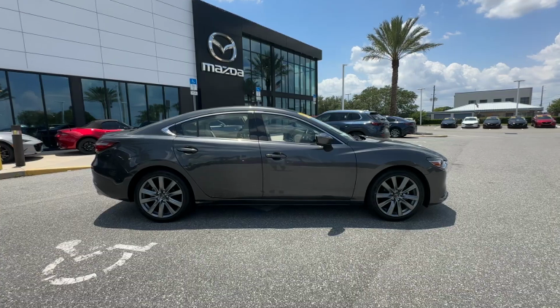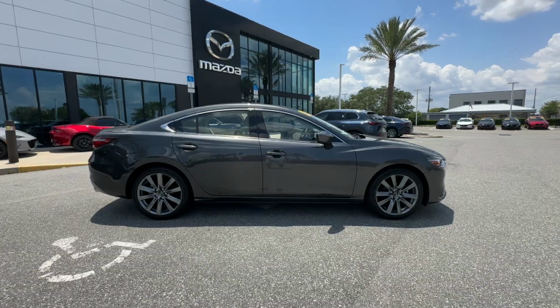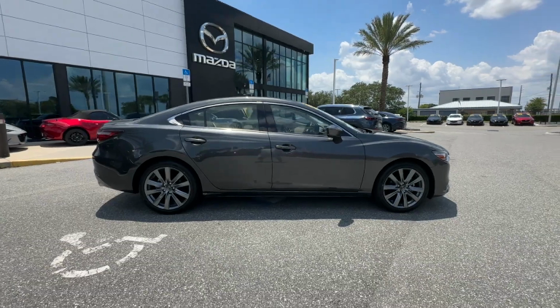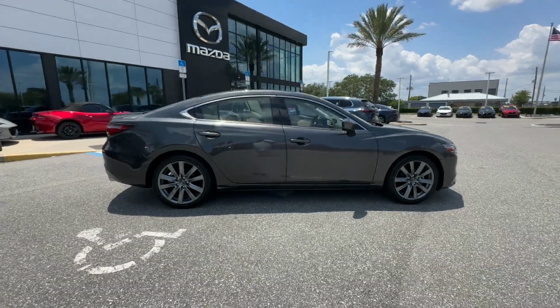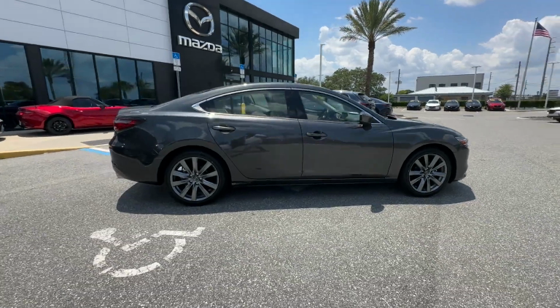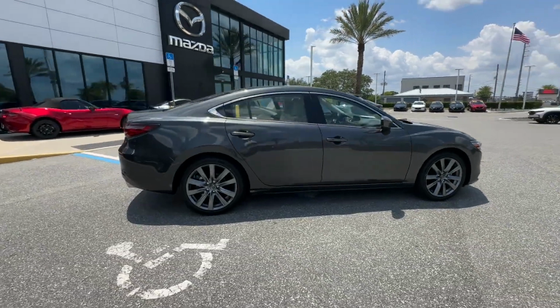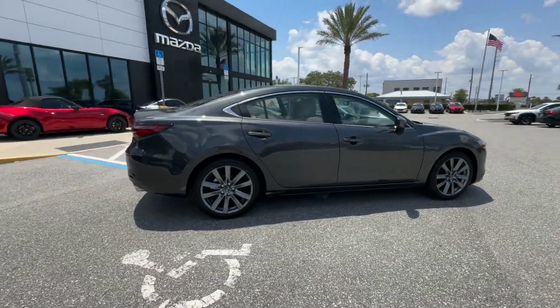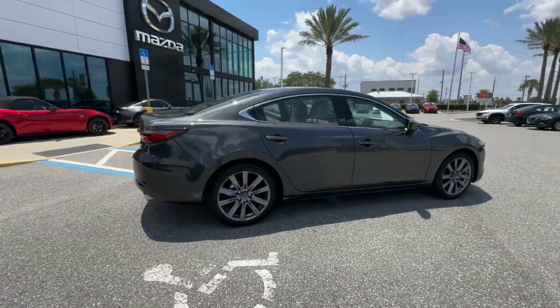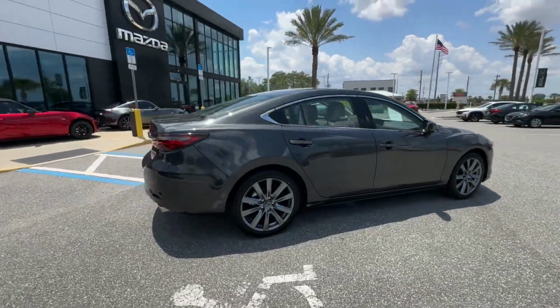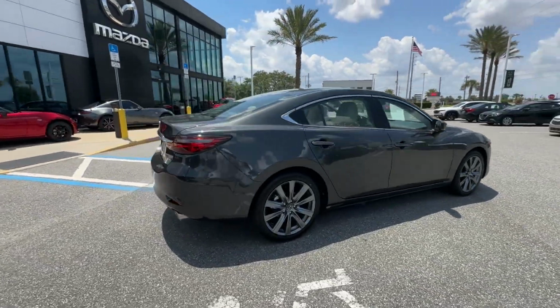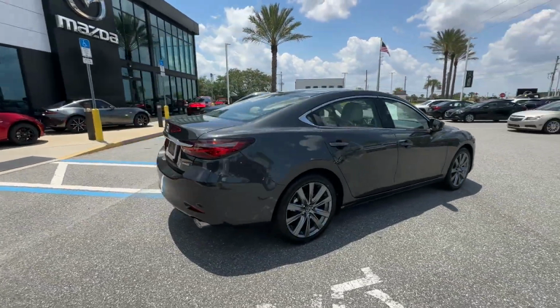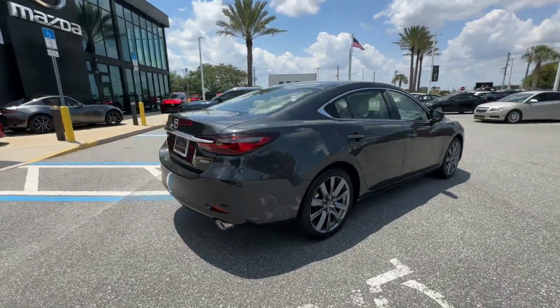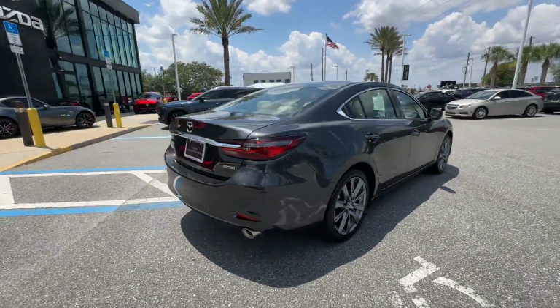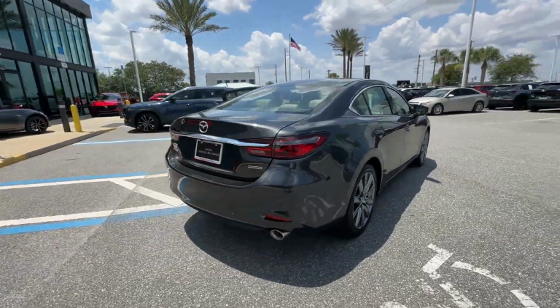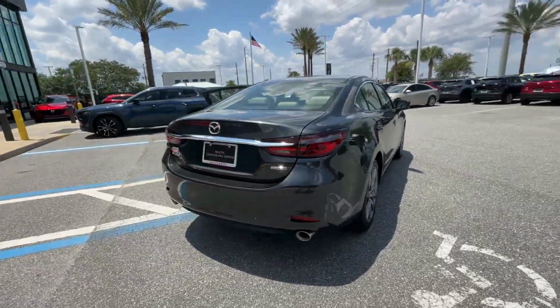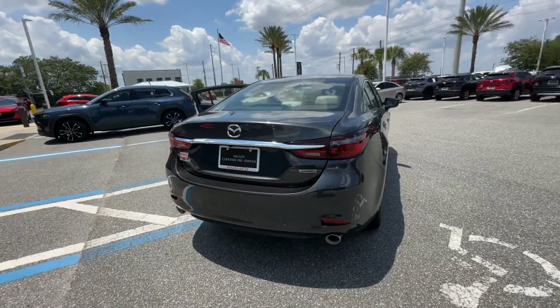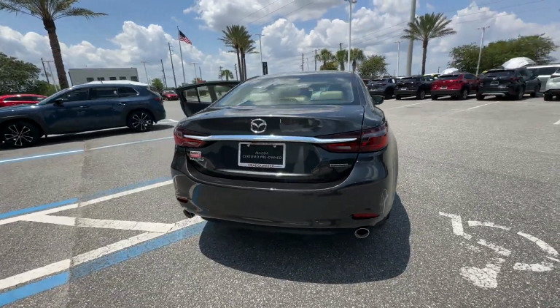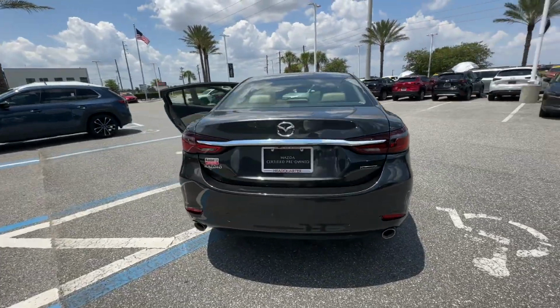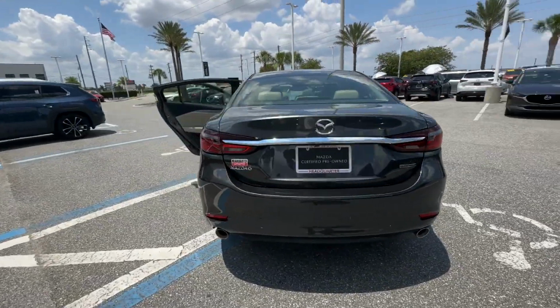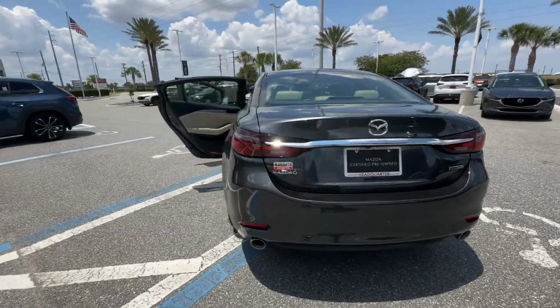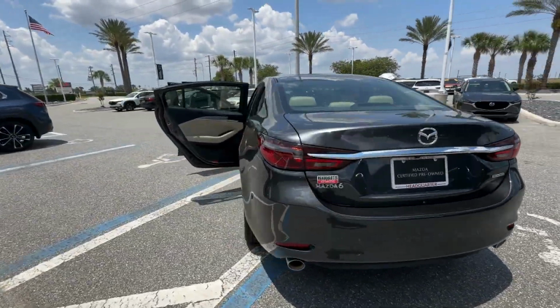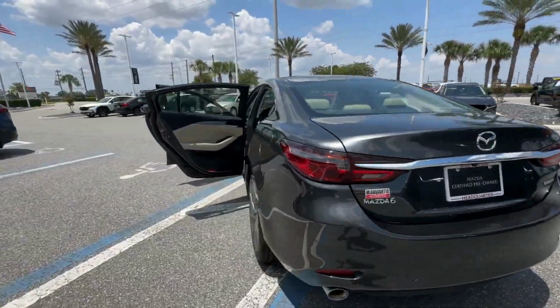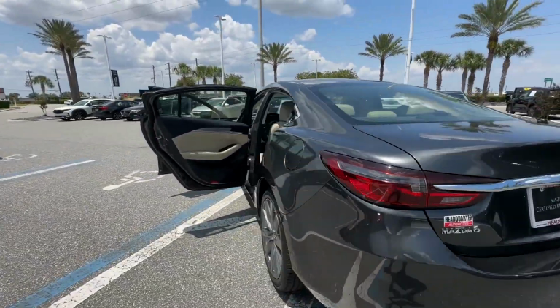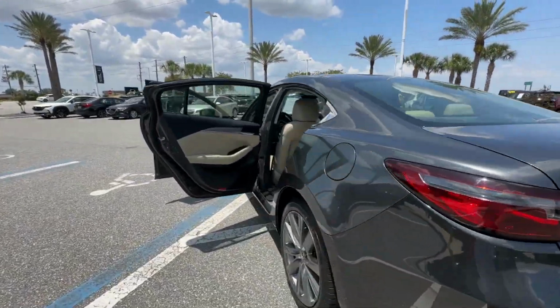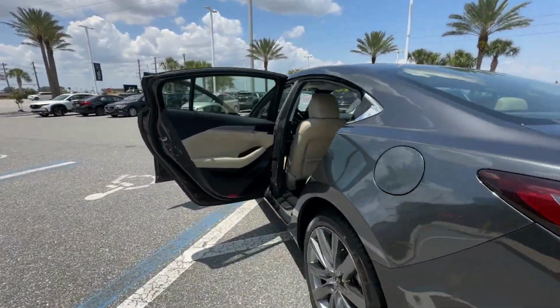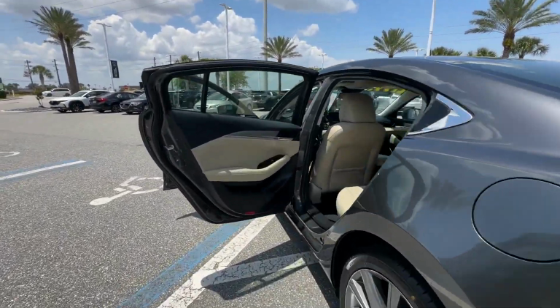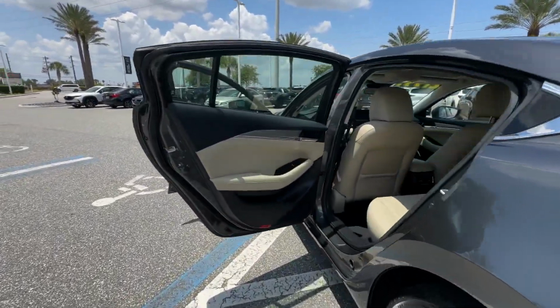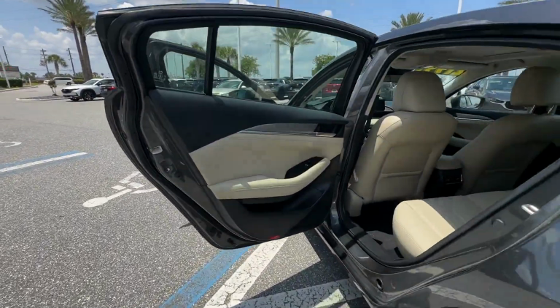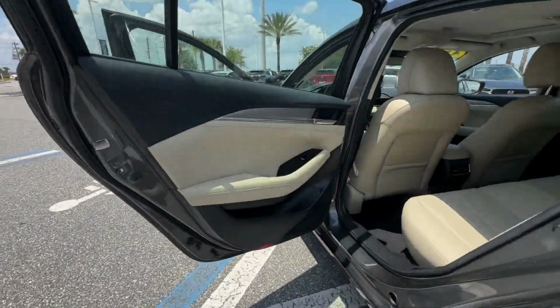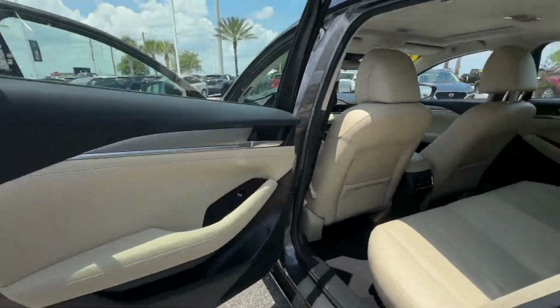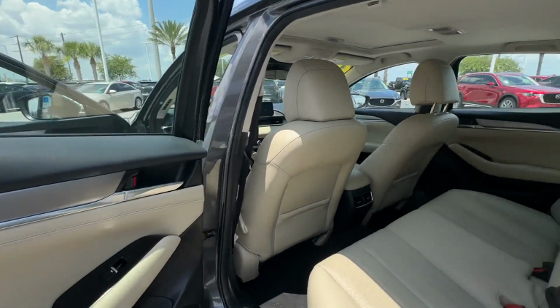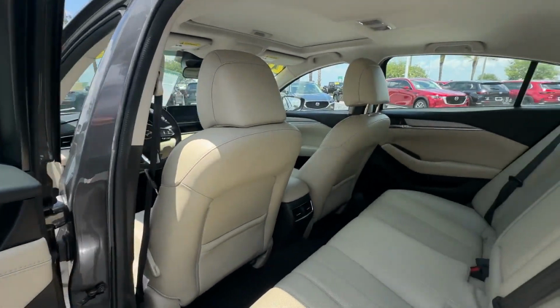2021 Mazda Mazda 6. With less than 34,000 miles on the odometer, this sedan combines safety and comfort with style and performance.